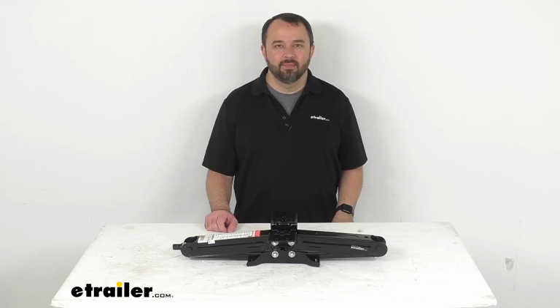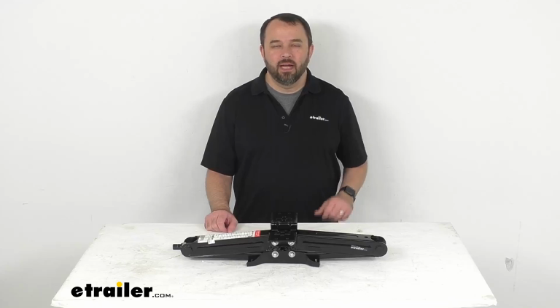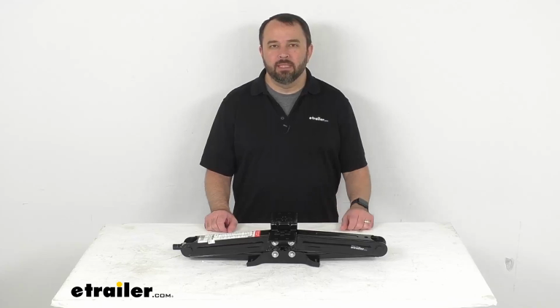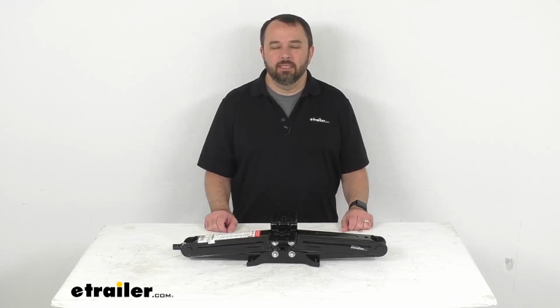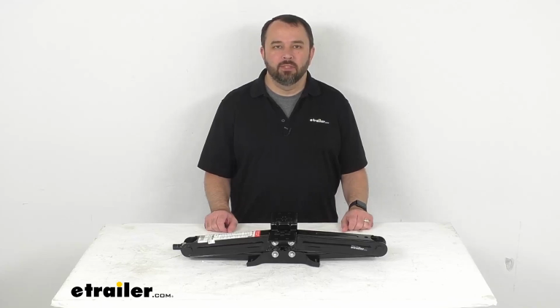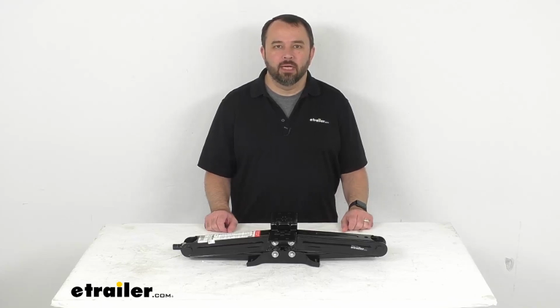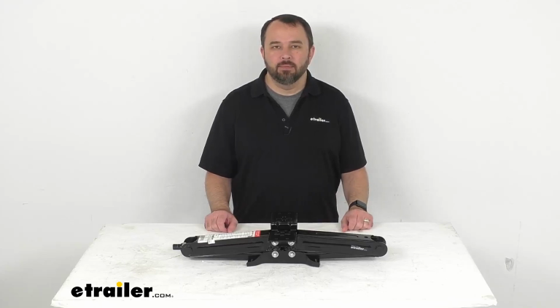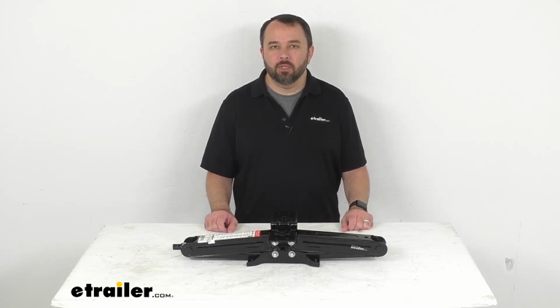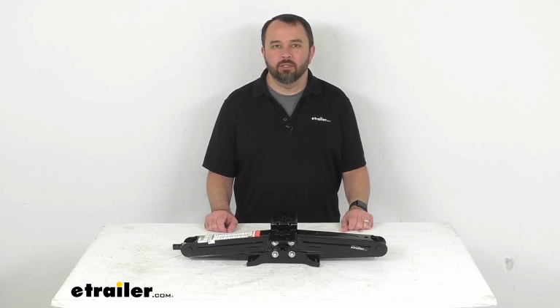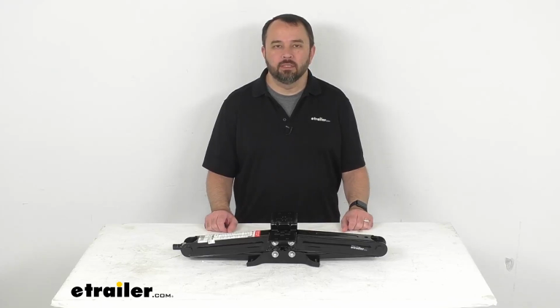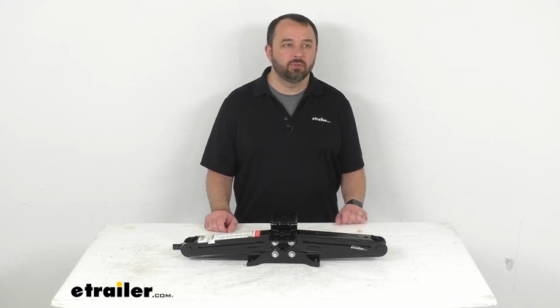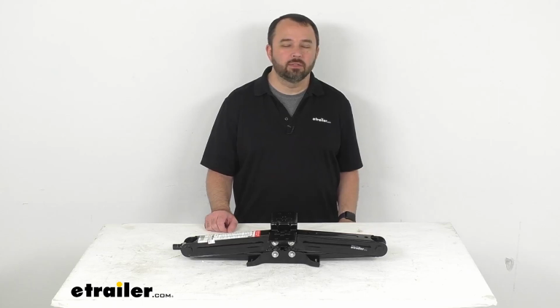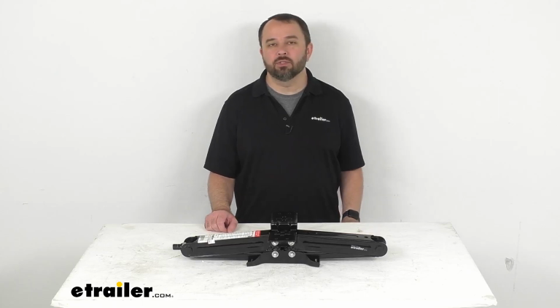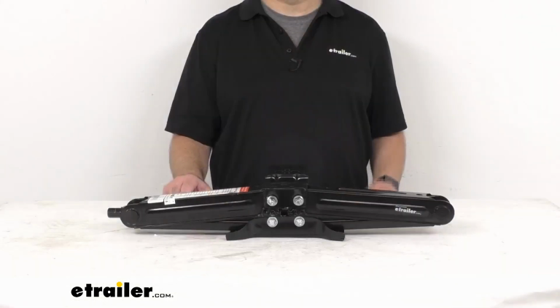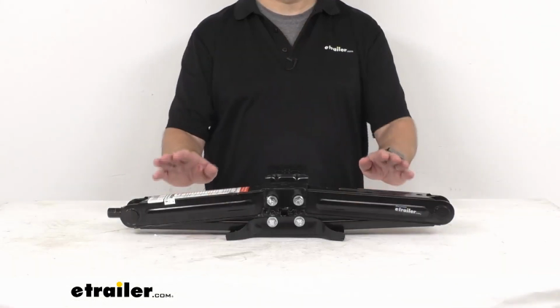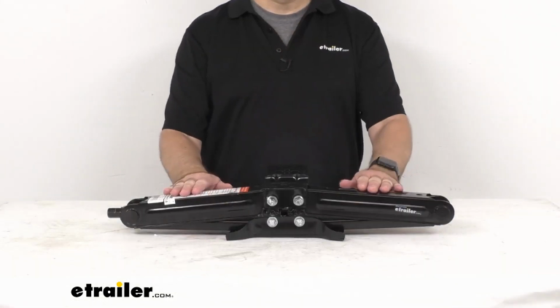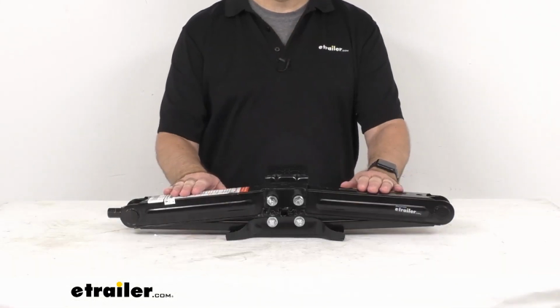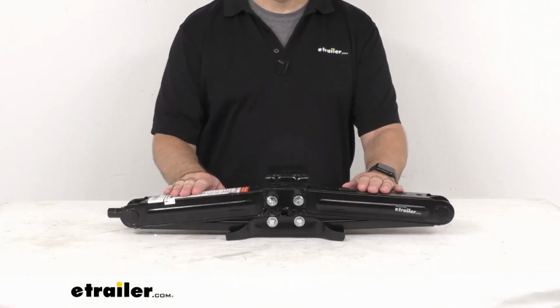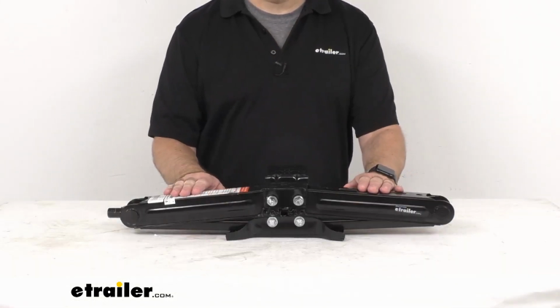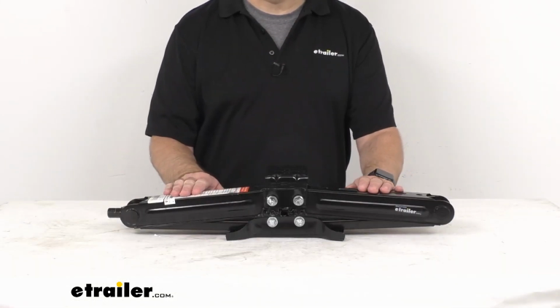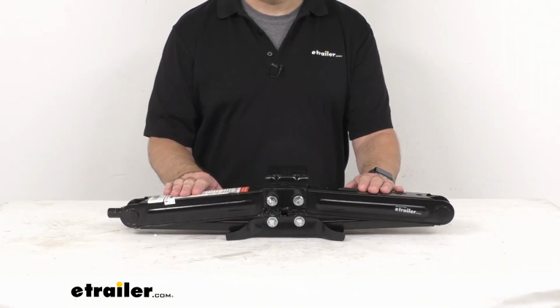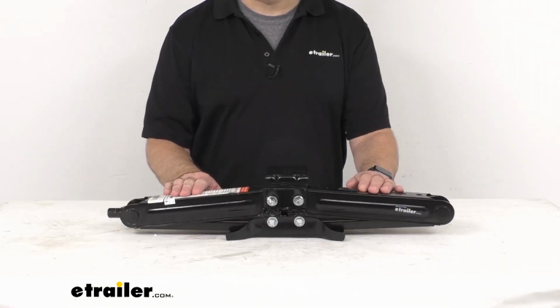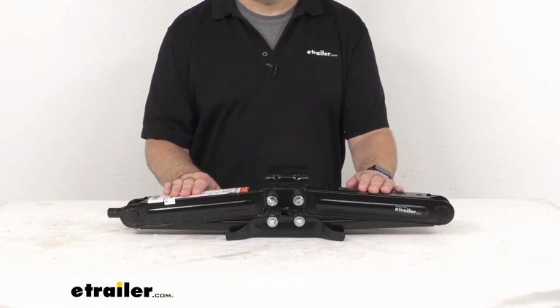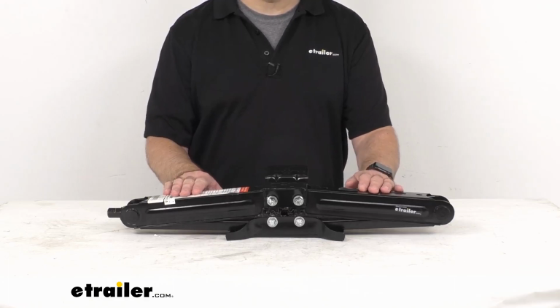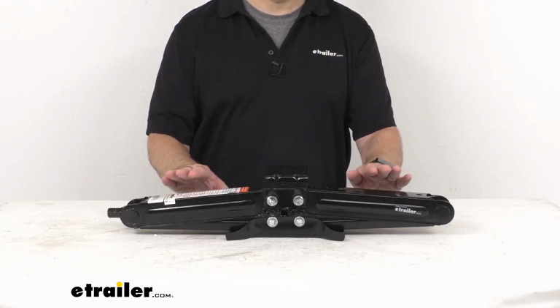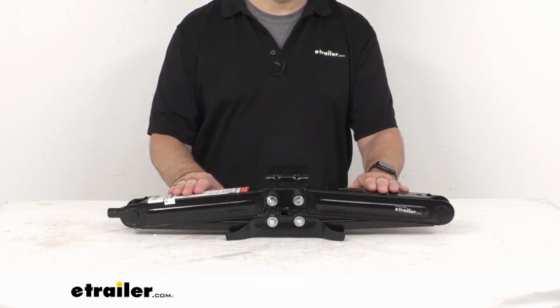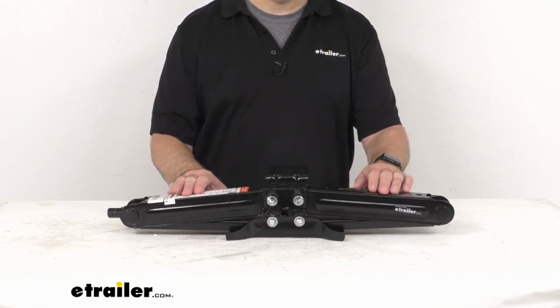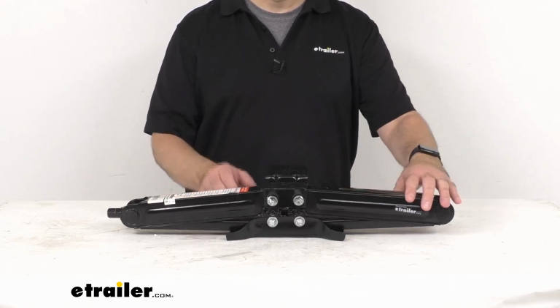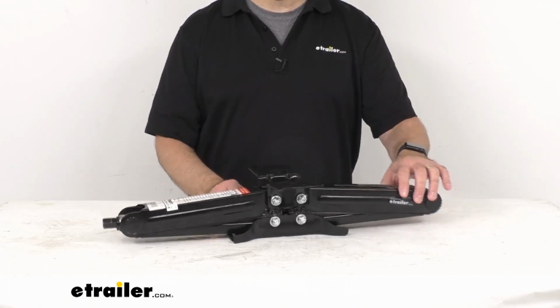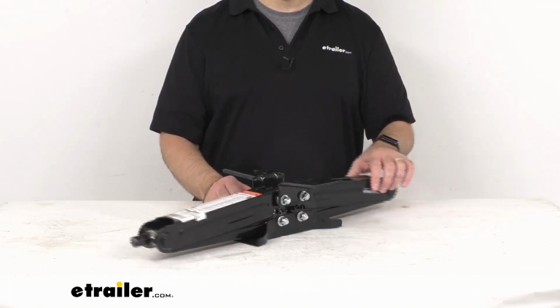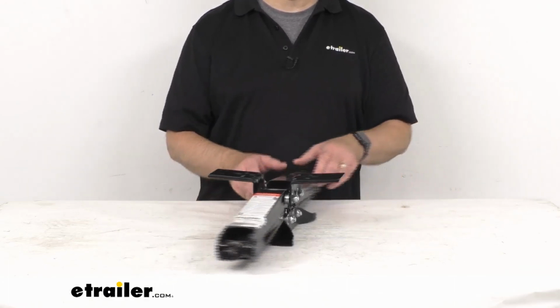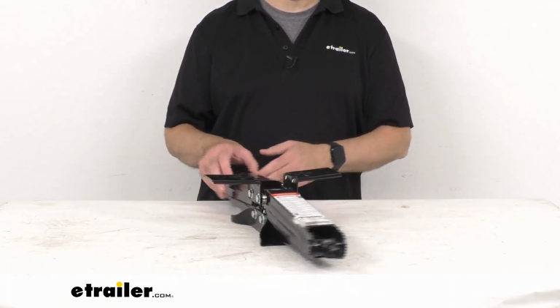Hi everybody, Andy here with TheTrailer.com, and today we're going to take a look at this e-trailer scissors stabilizer jack. This leveling scissor jack with a 2,500 pound capacity will keep your fifth wheel, travel, horse, or cargo trailer level and stable.